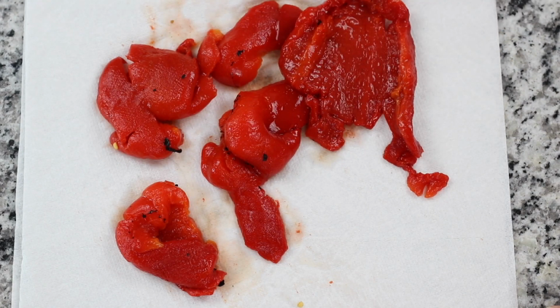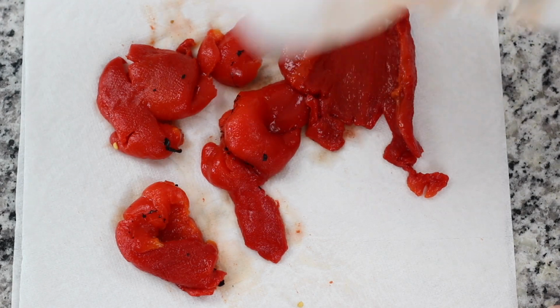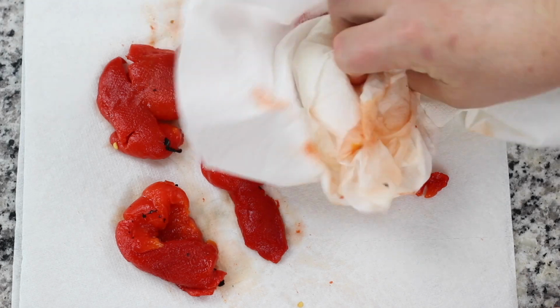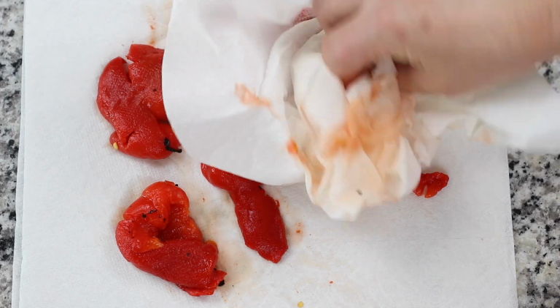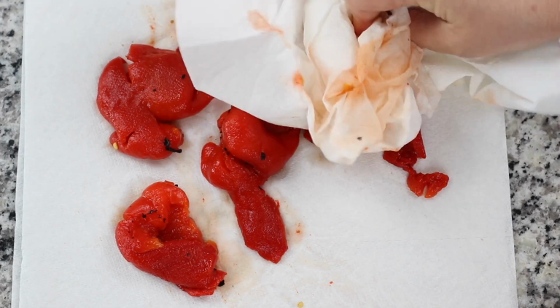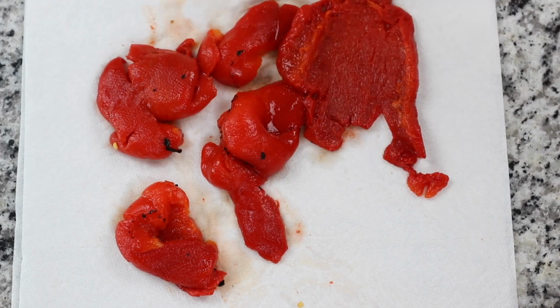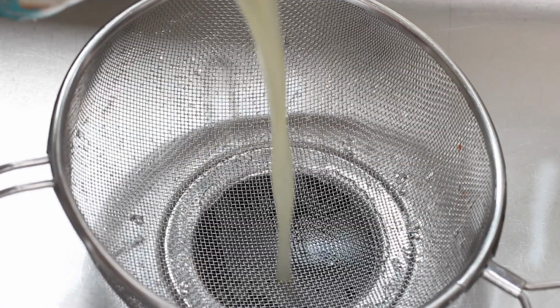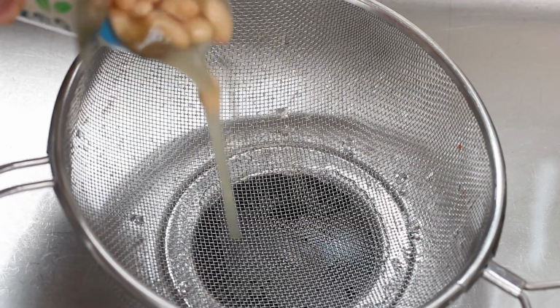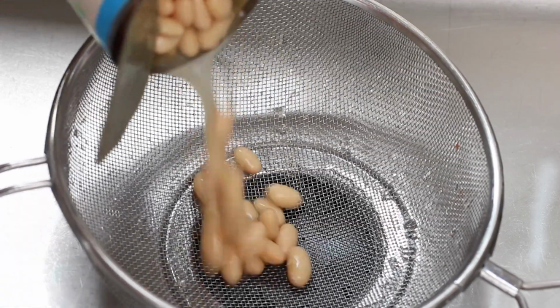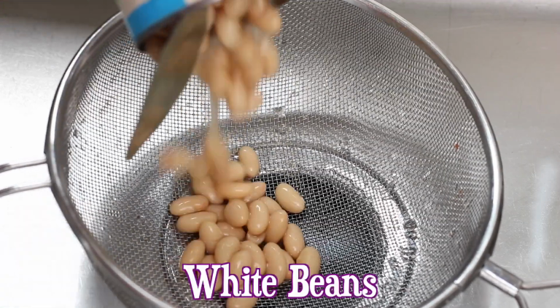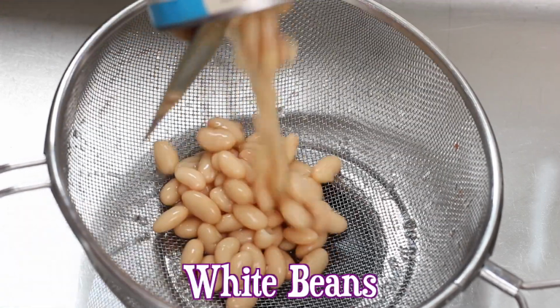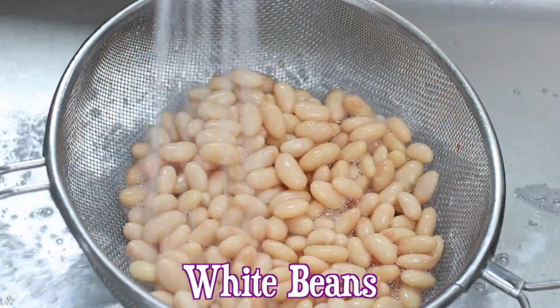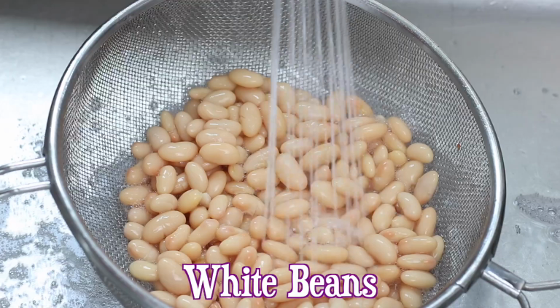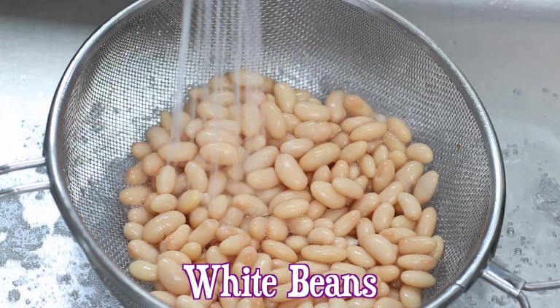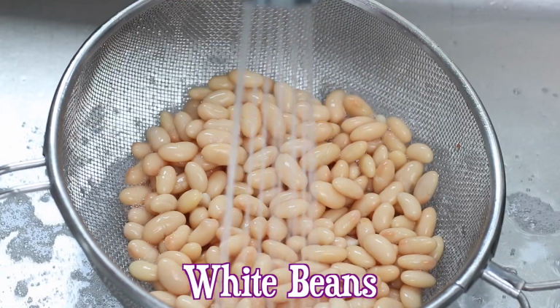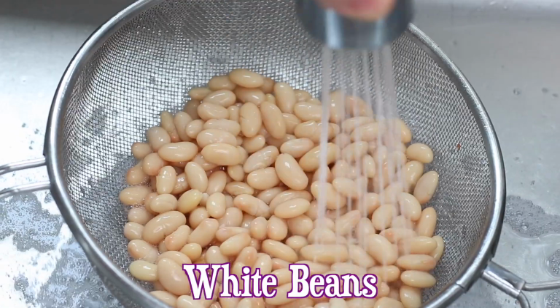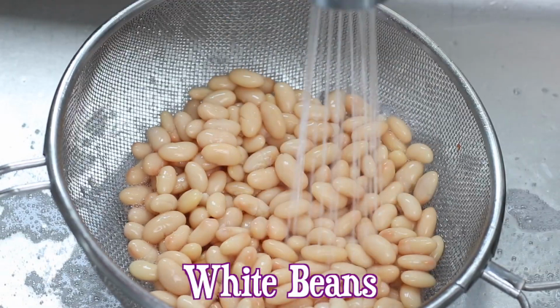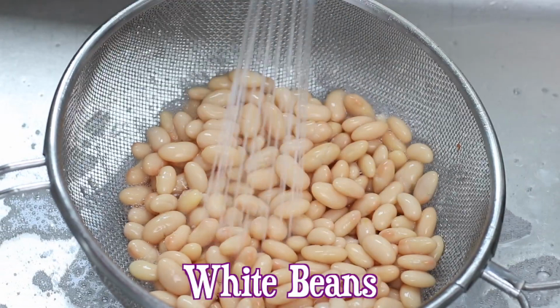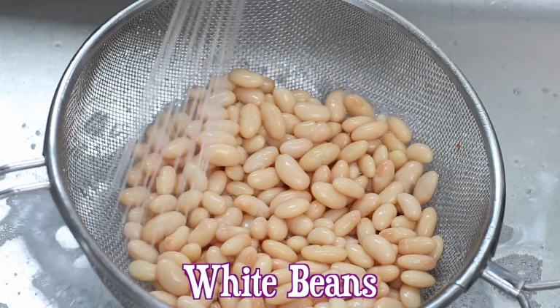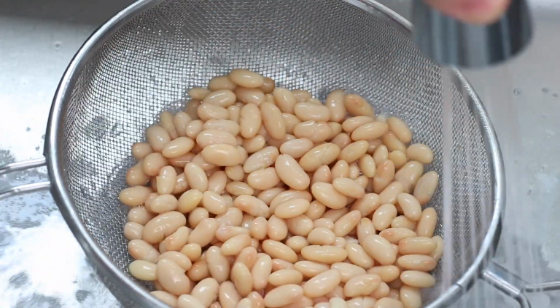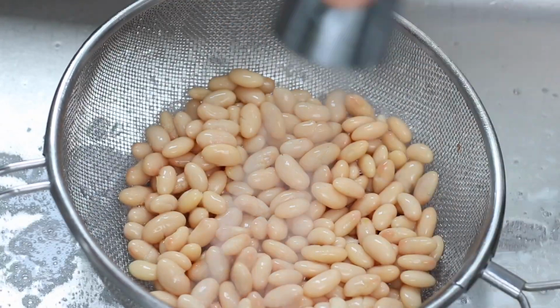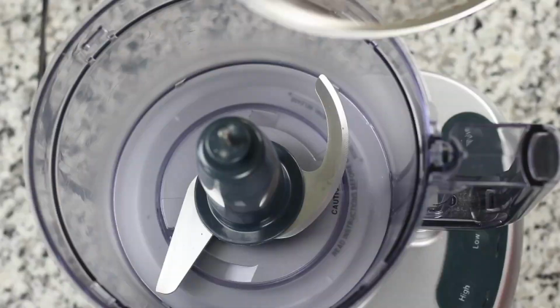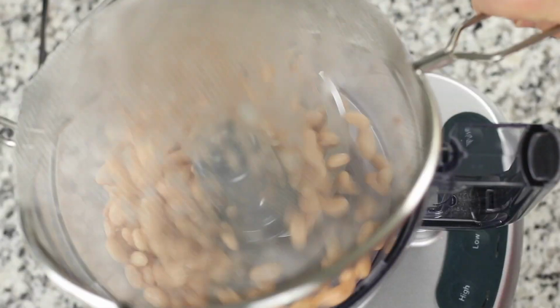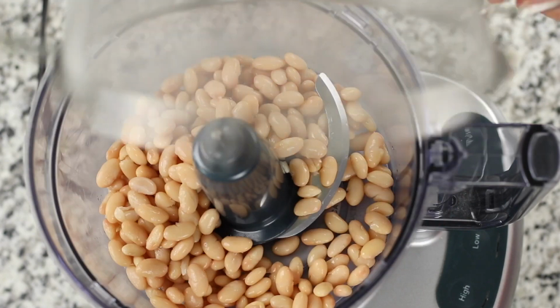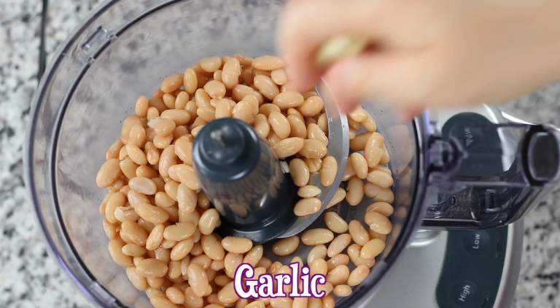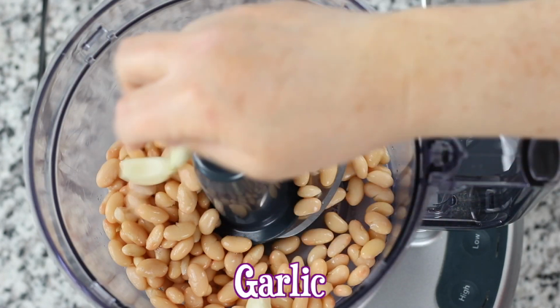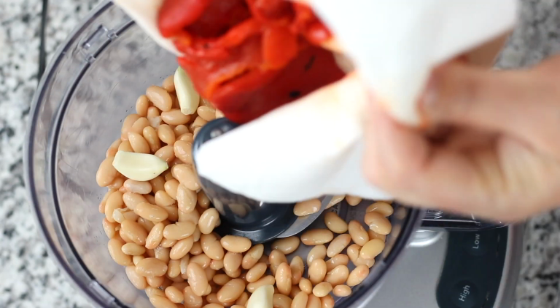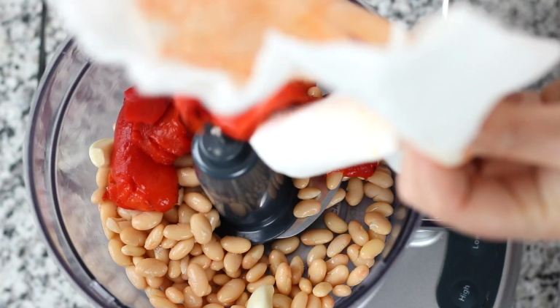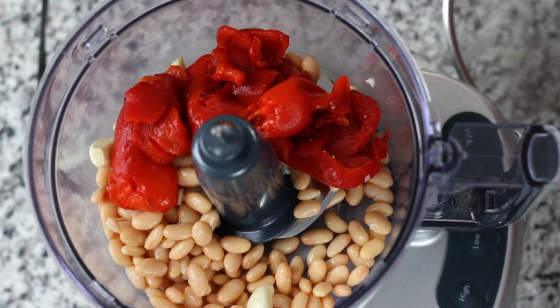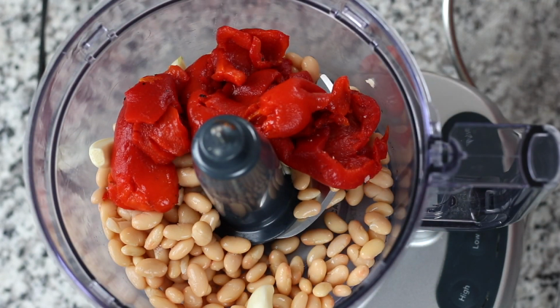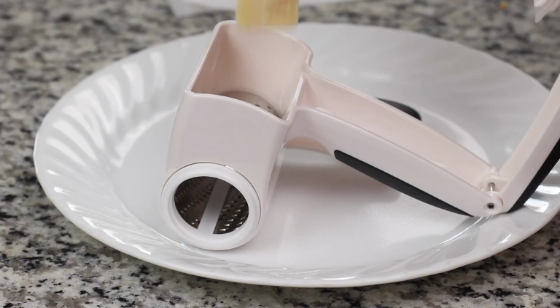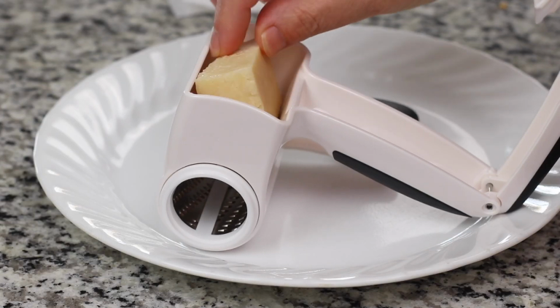The ingredient that gives this dip its wonderful texture while providing awesome health benefits are the white beans. You can use cannellini, great northern, or white navy beans. If using canned beans, make sure to rinse them well to help remove excess sodium and then let them drain.